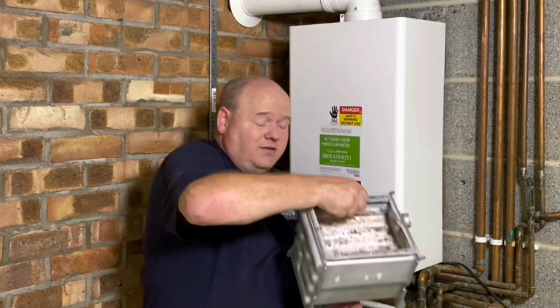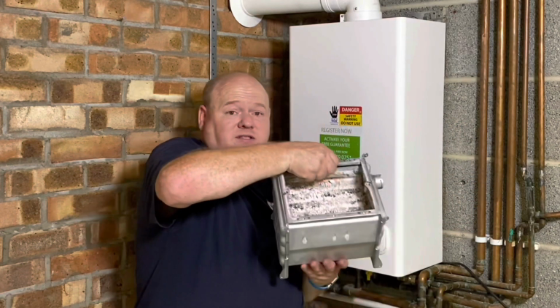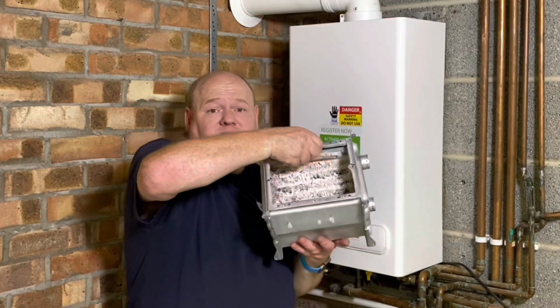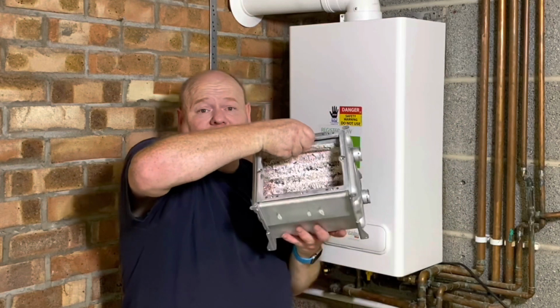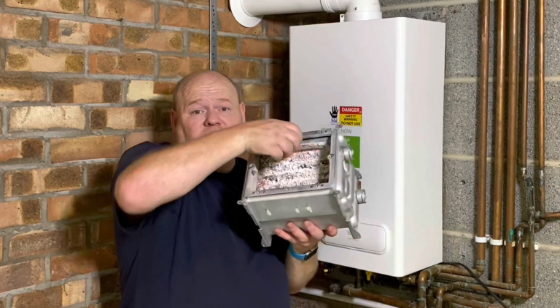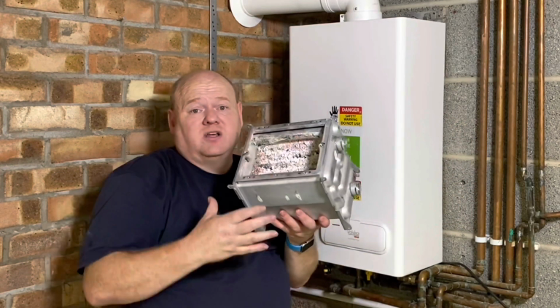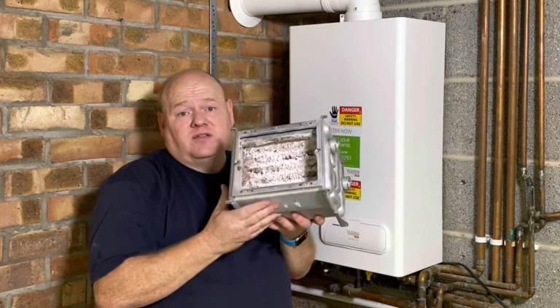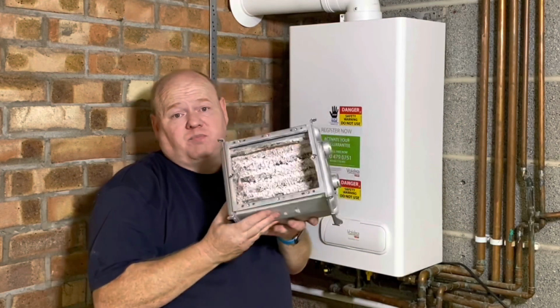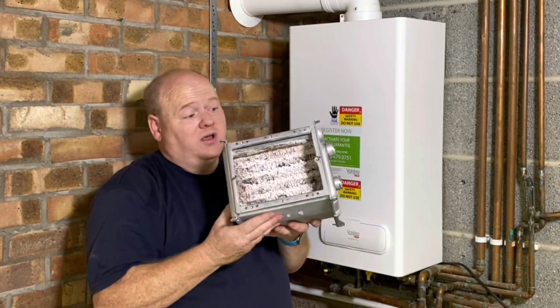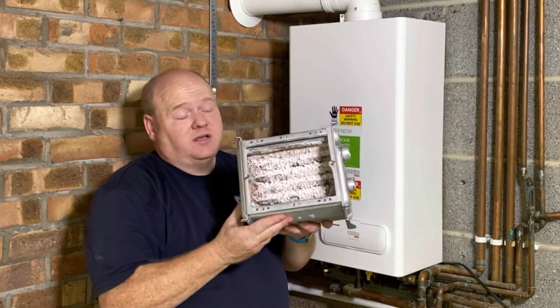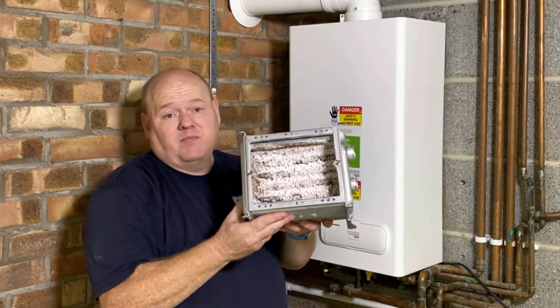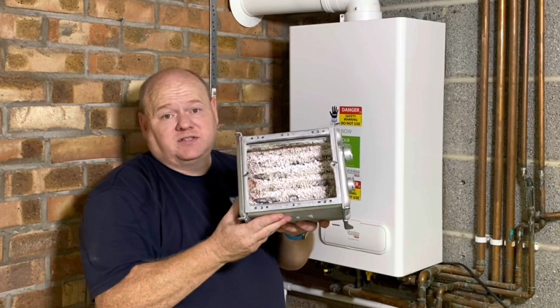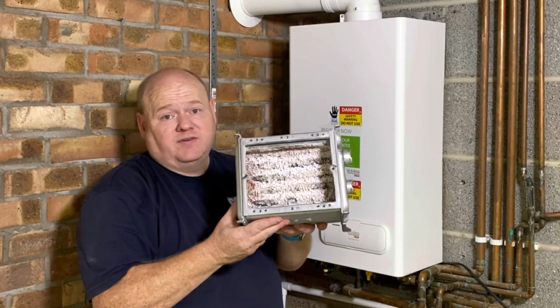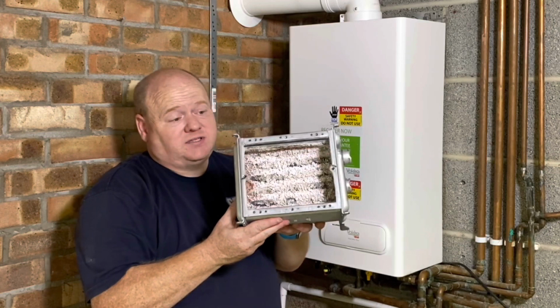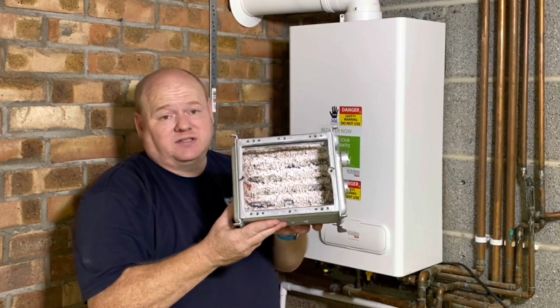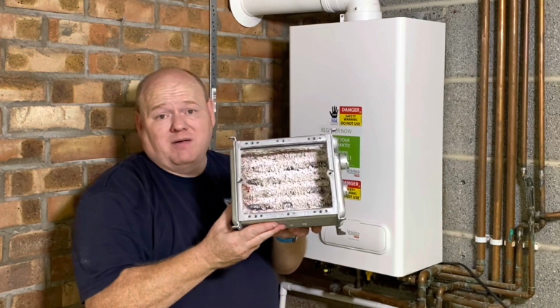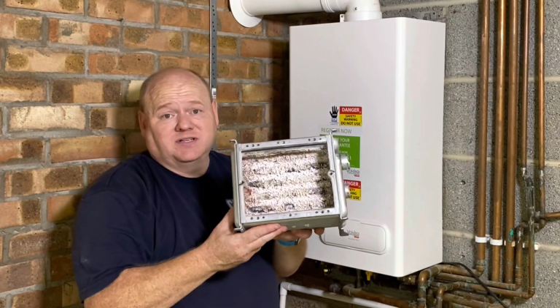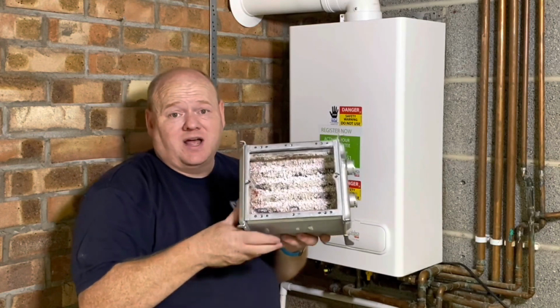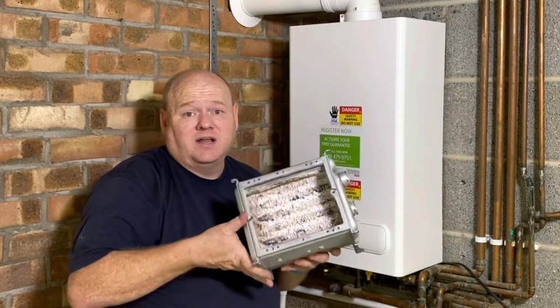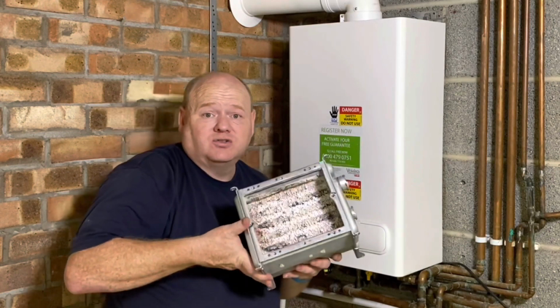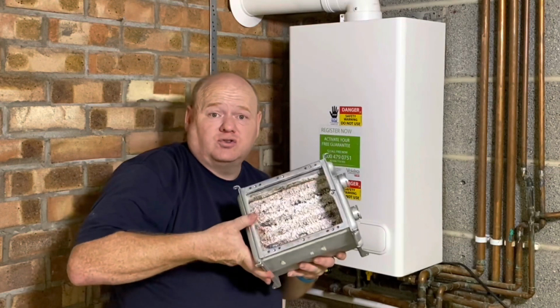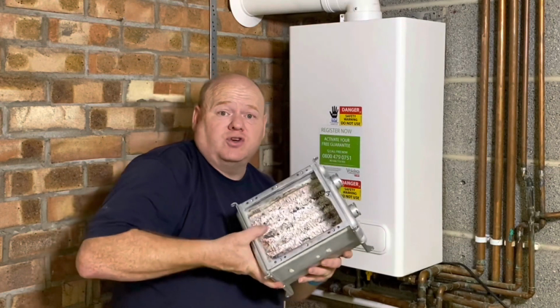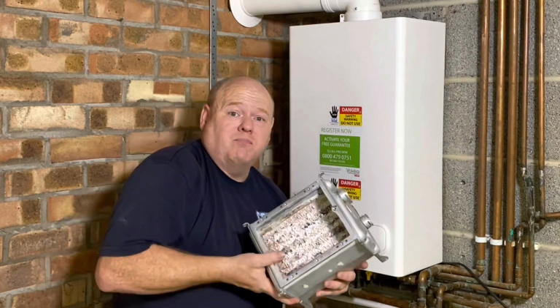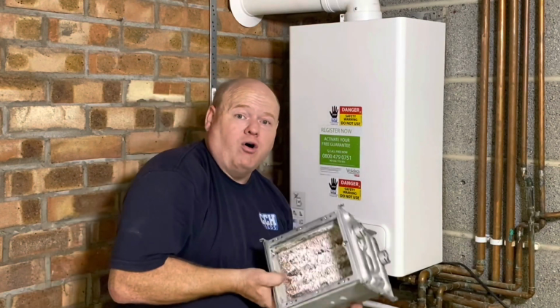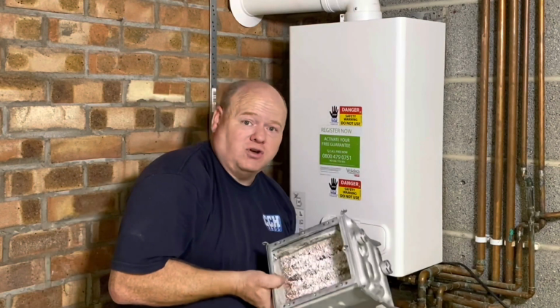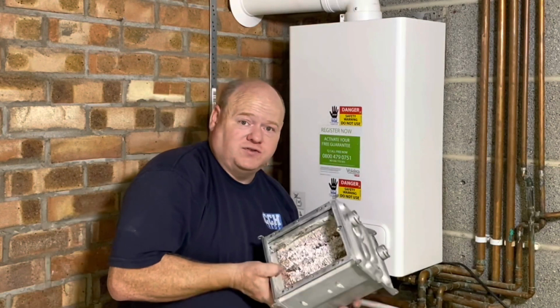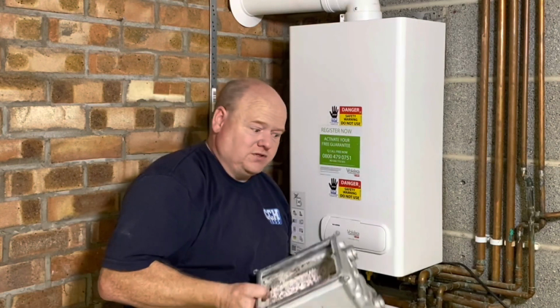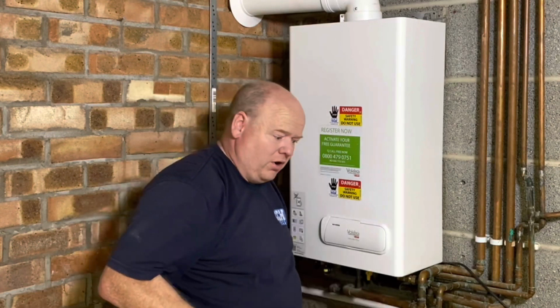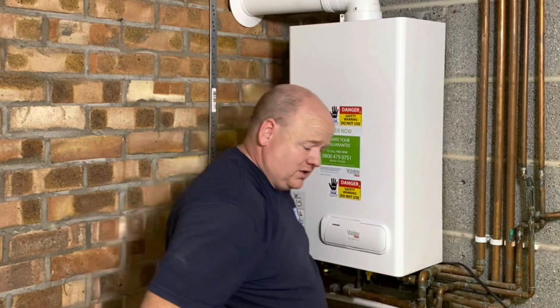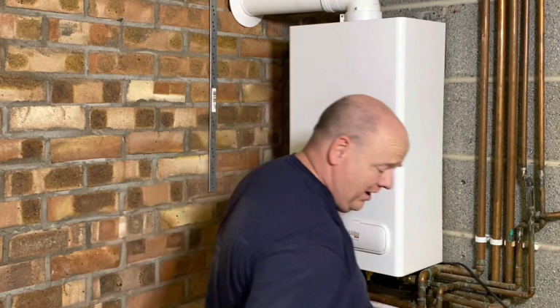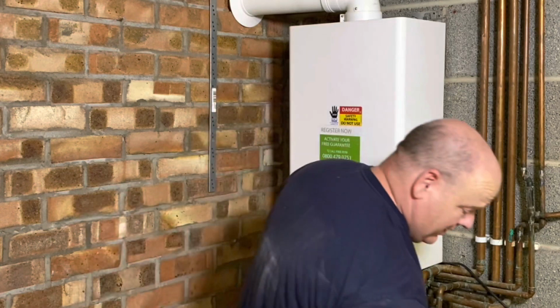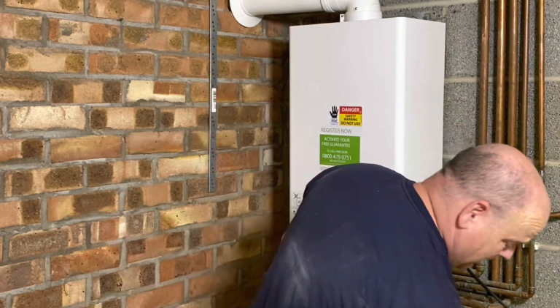This is a heat exchanger. This boiler has never been serviced - it's a right mess inside - just to show you the importance of servicing boilers correctly as well.